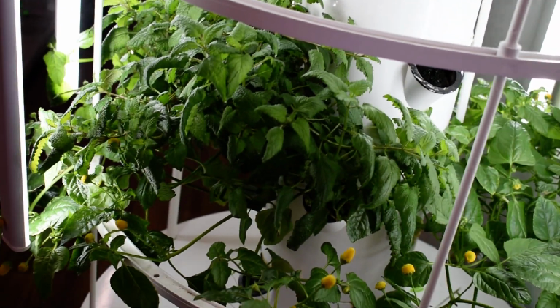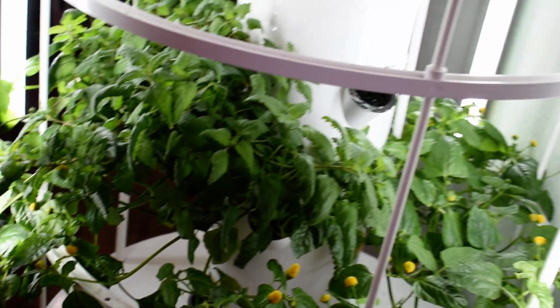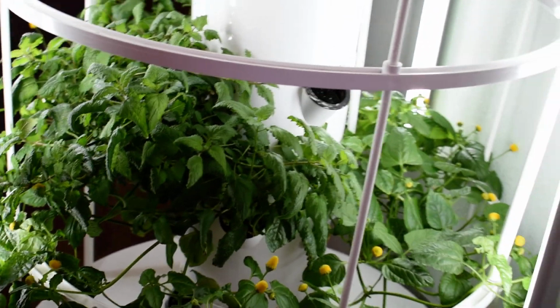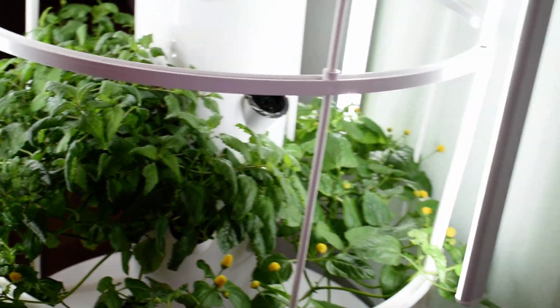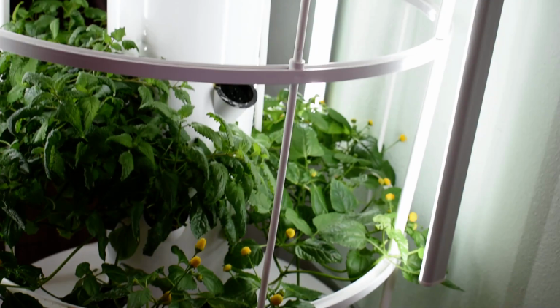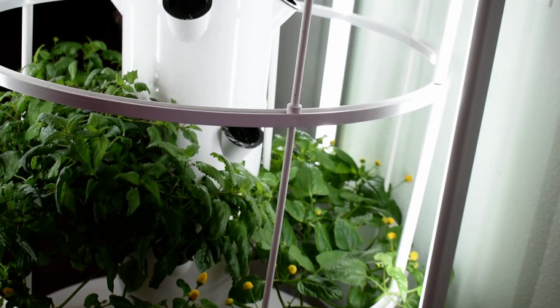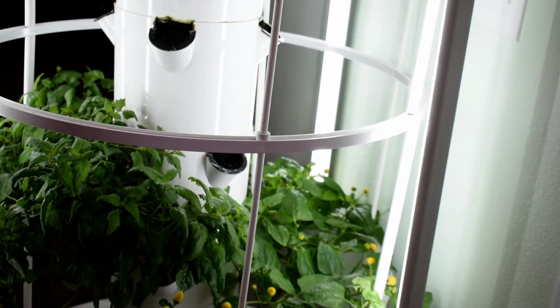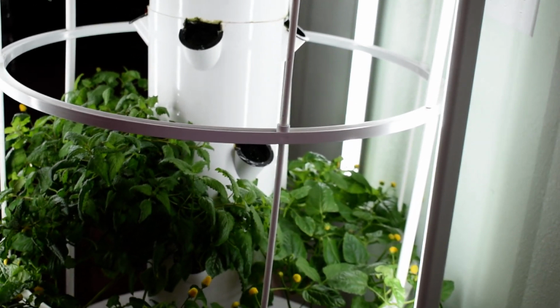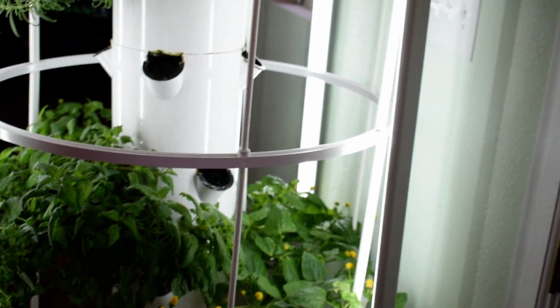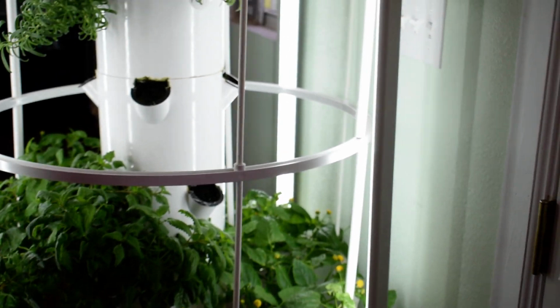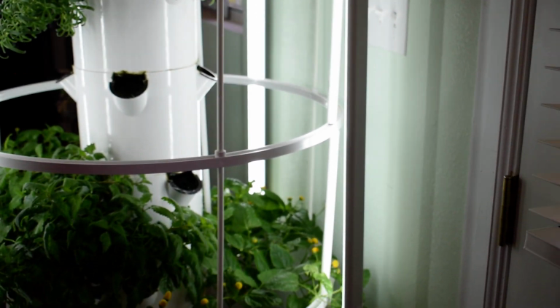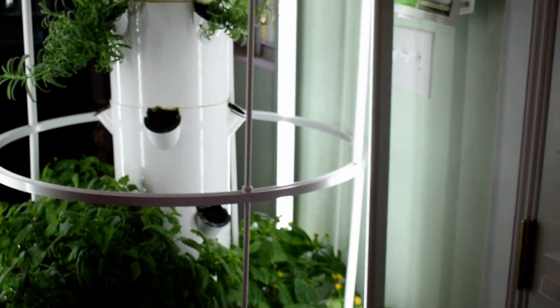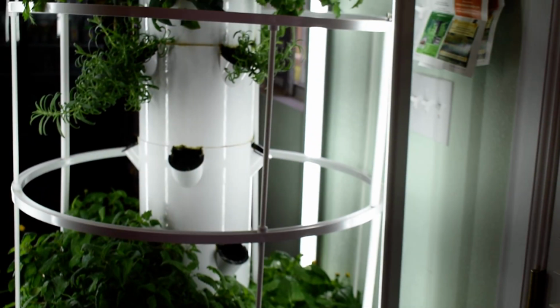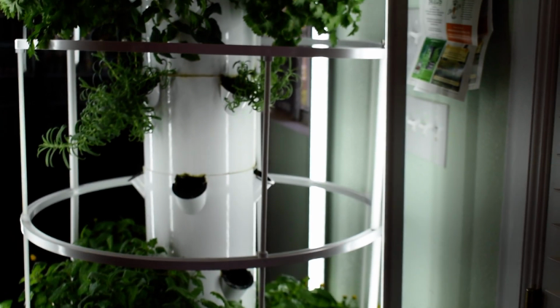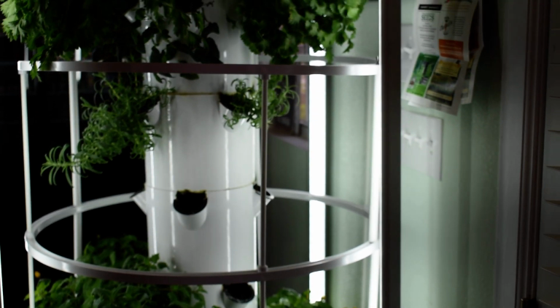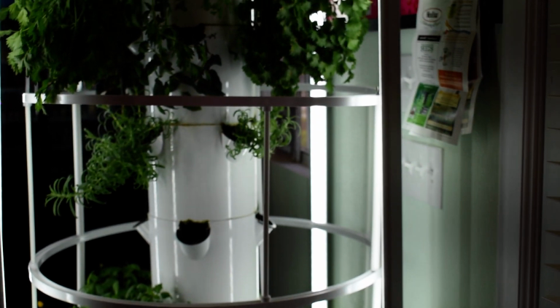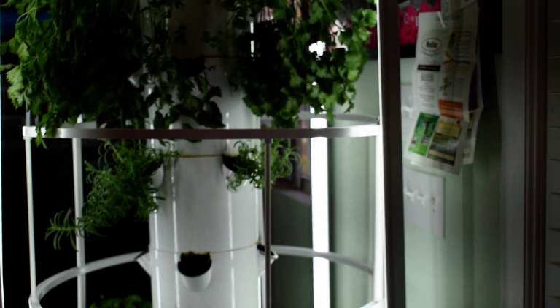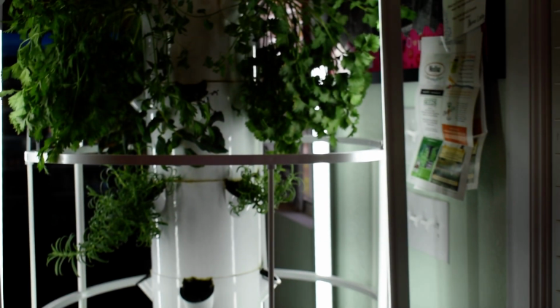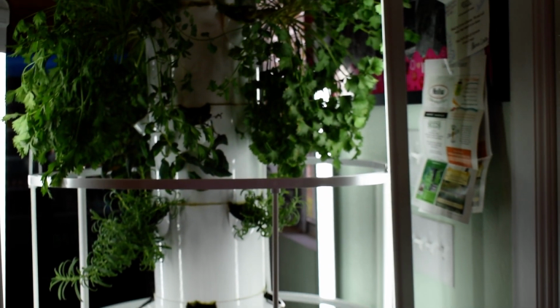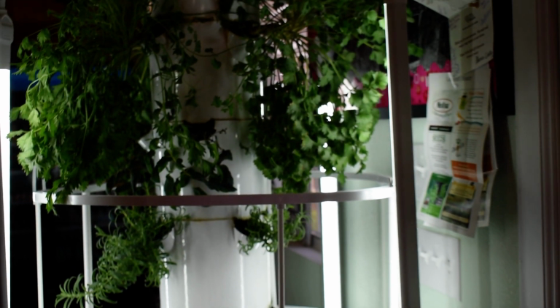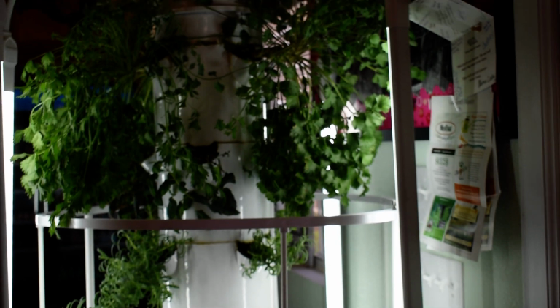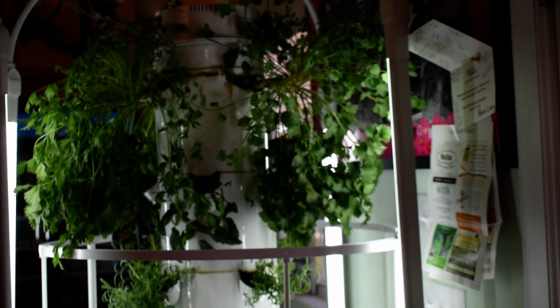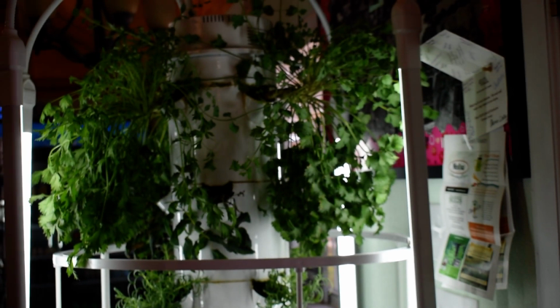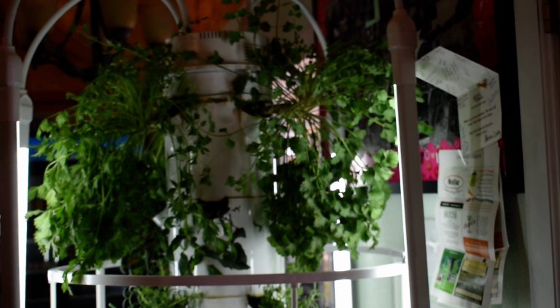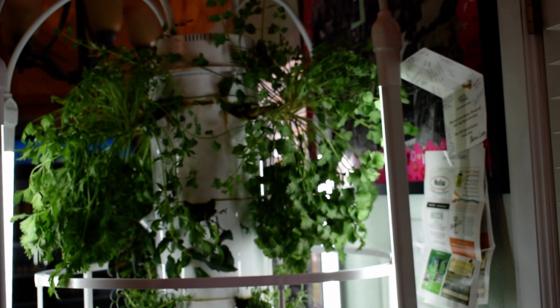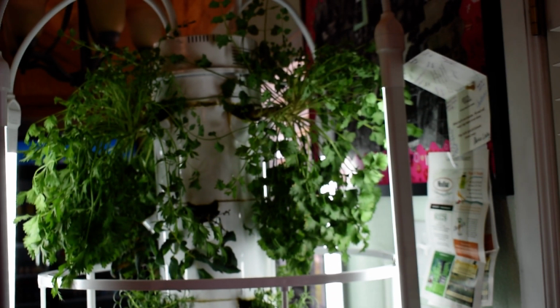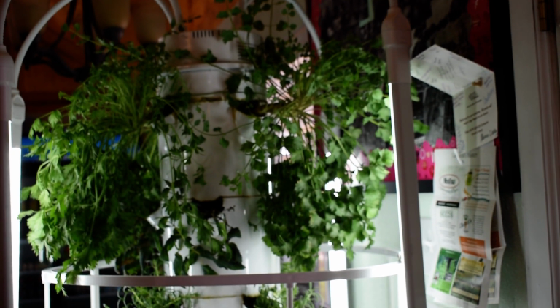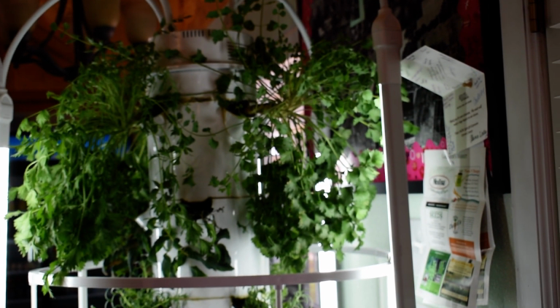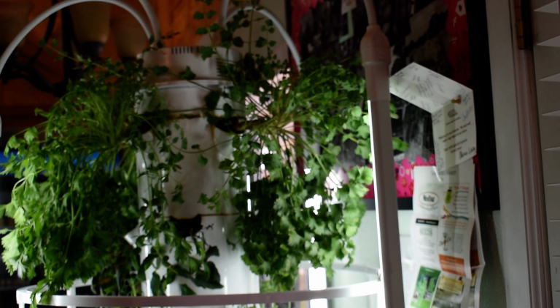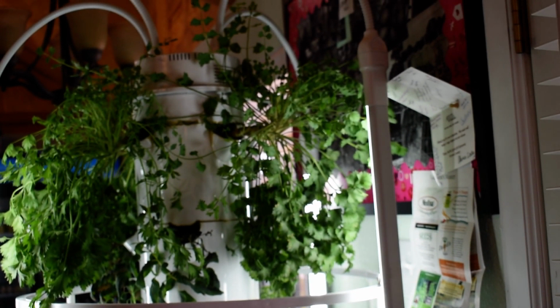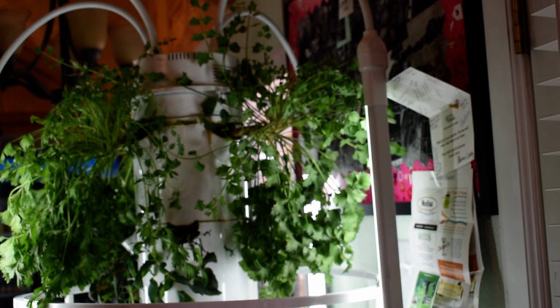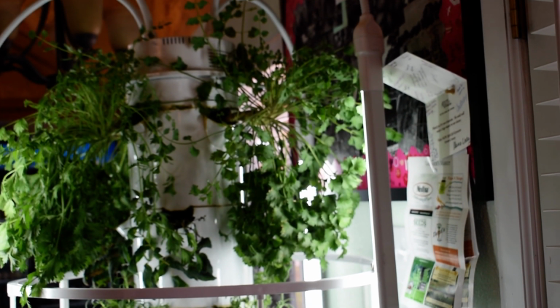This grow tower makes a really nice way to plant things indoors. Of course, very helpful if you have really cold temperatures or really hot temperatures.